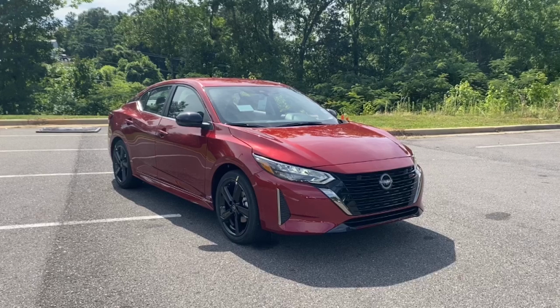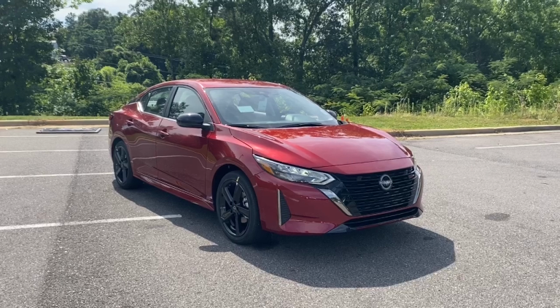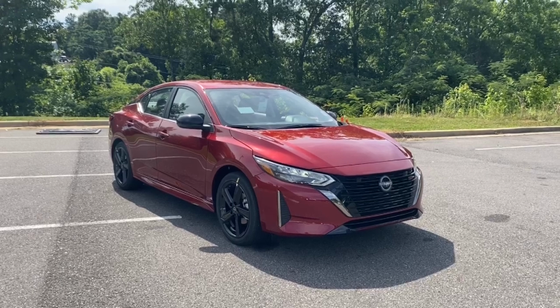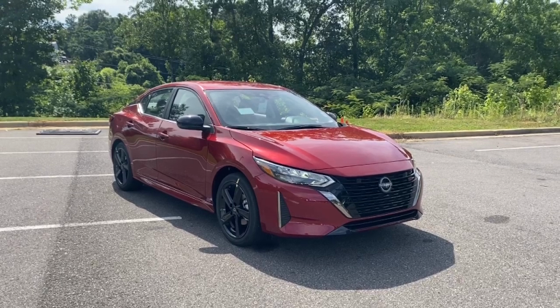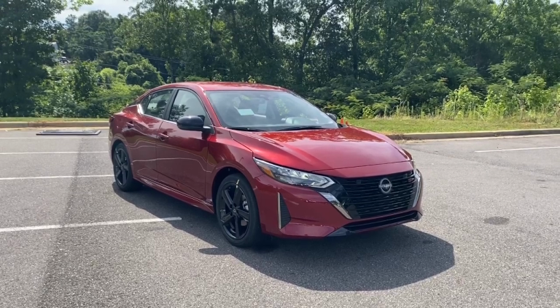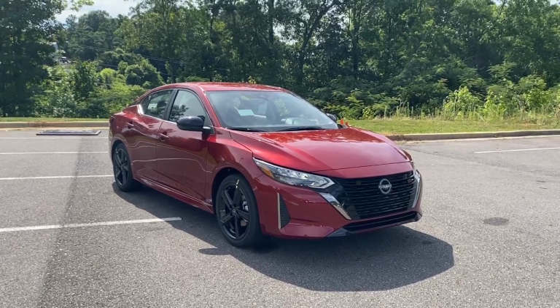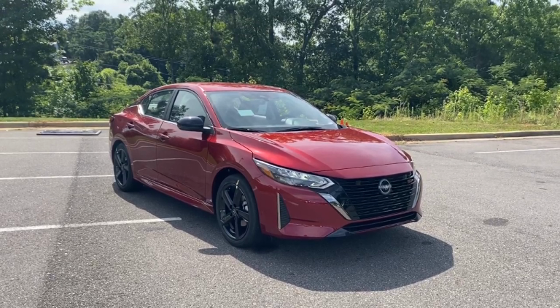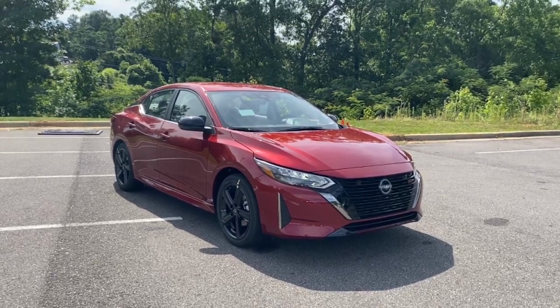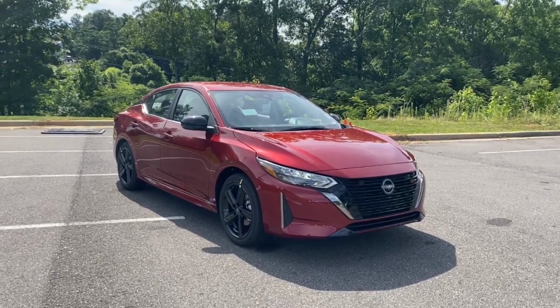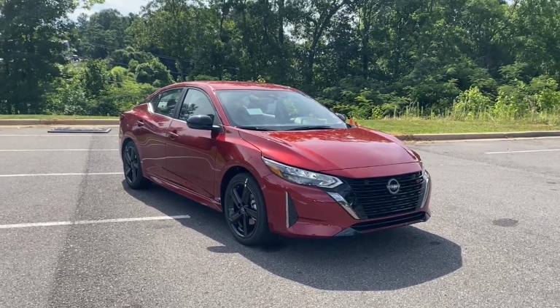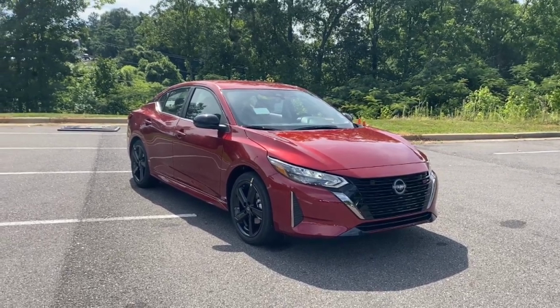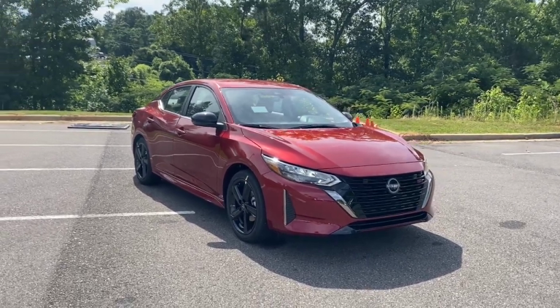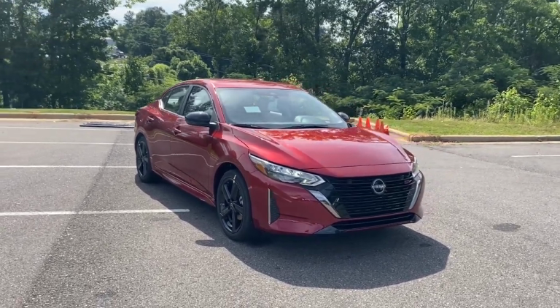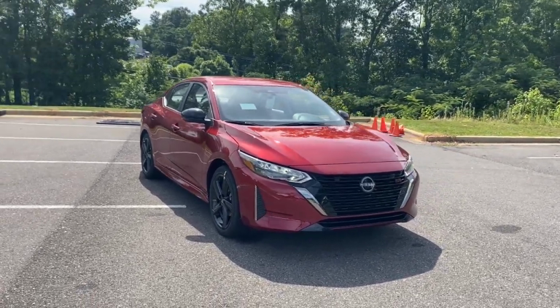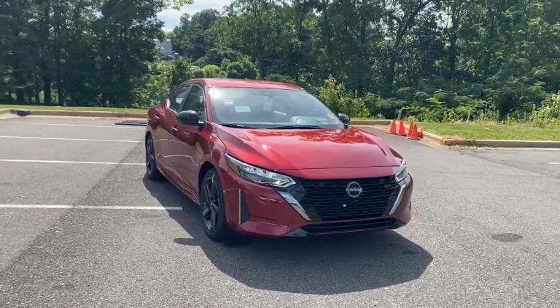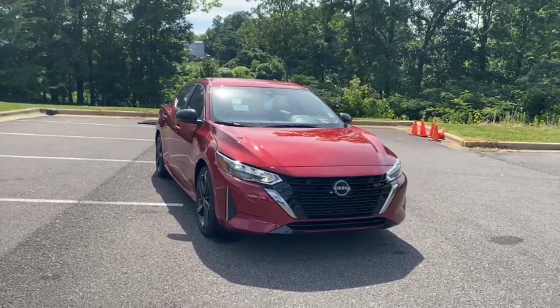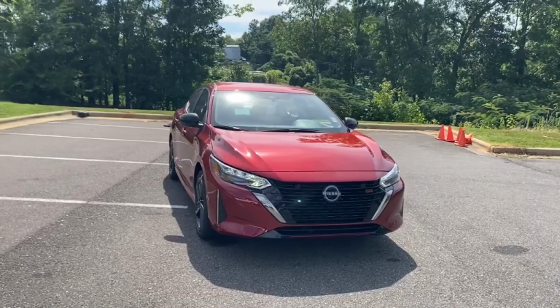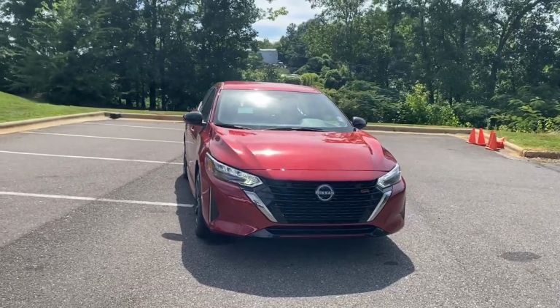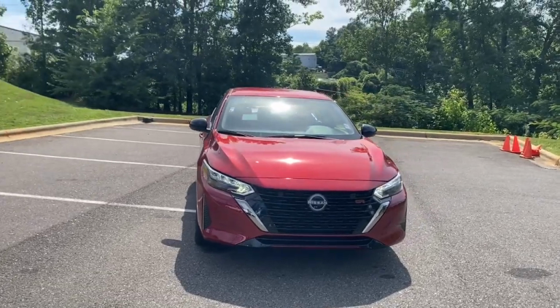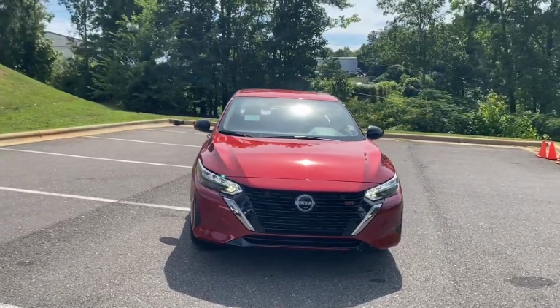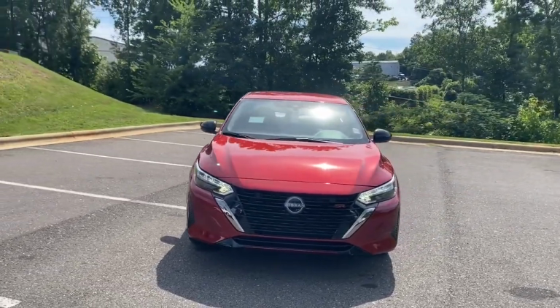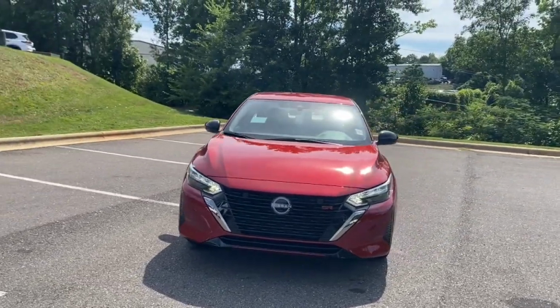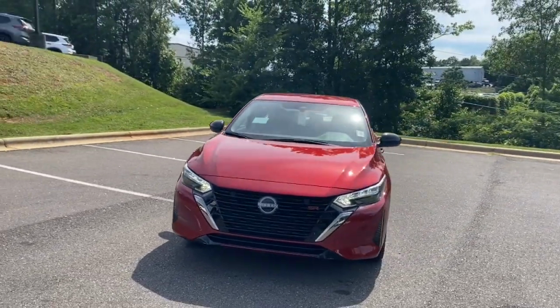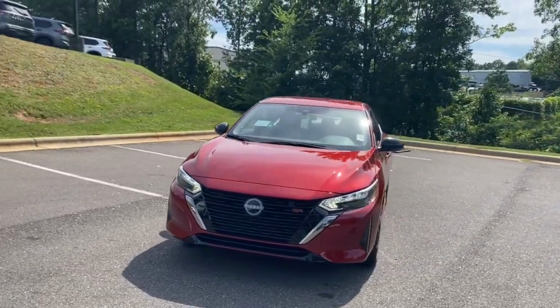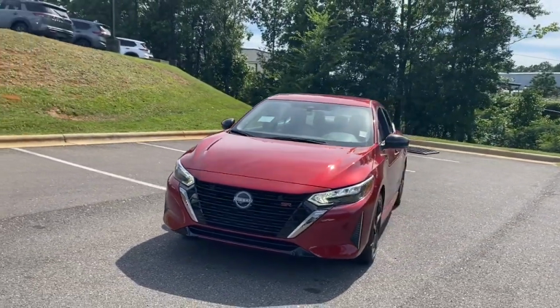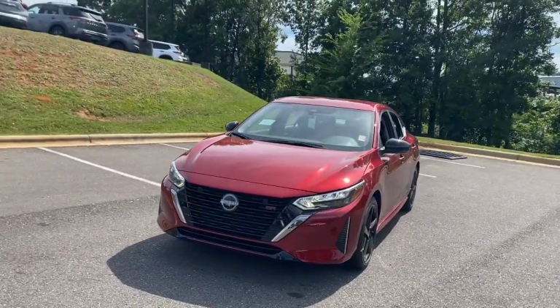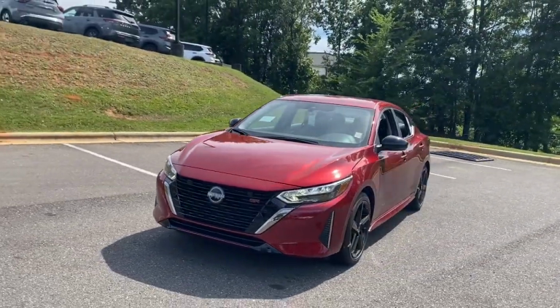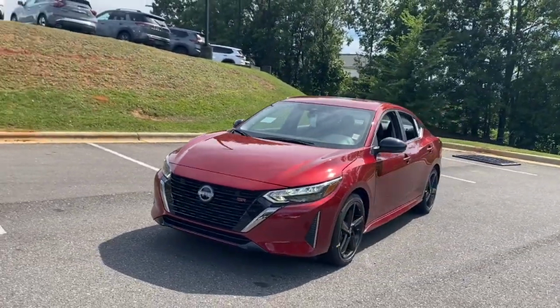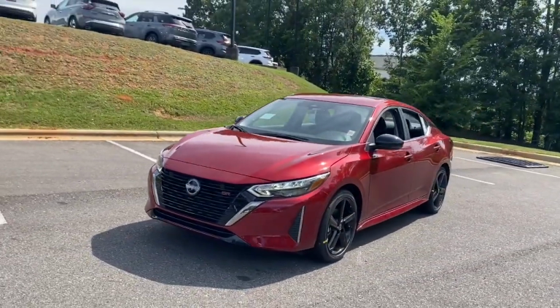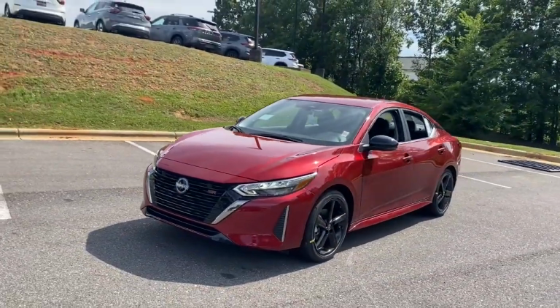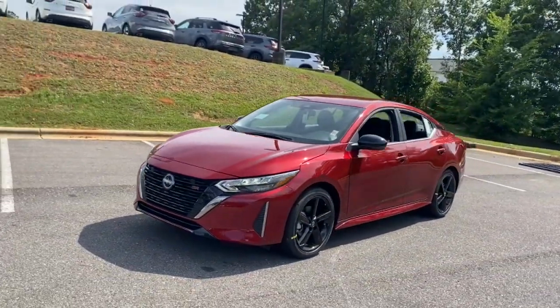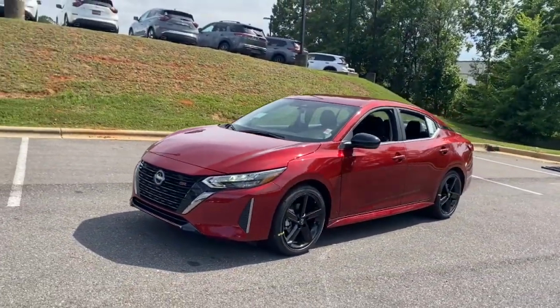Get into a car with value. 2024 Nissan Sentra. Comfort, convenience, safety and fun are all yours in the sleek and spirited Sentra.